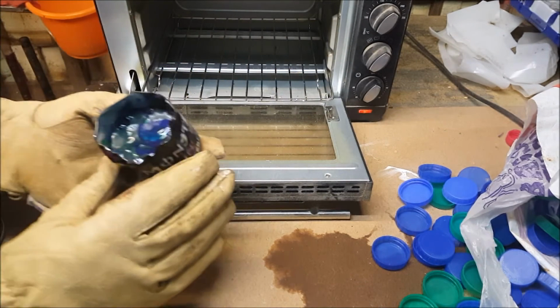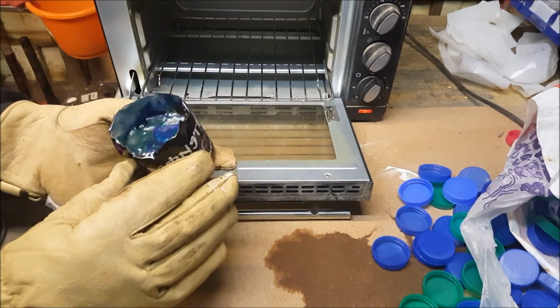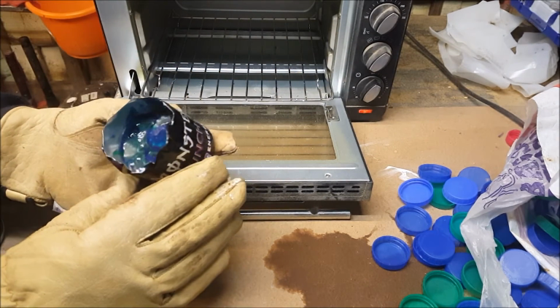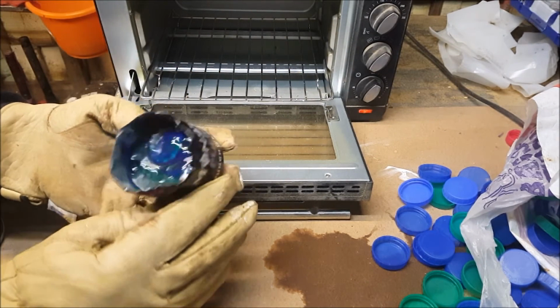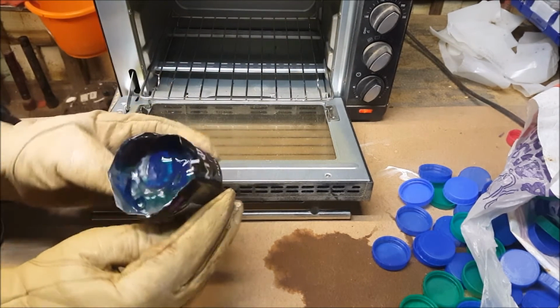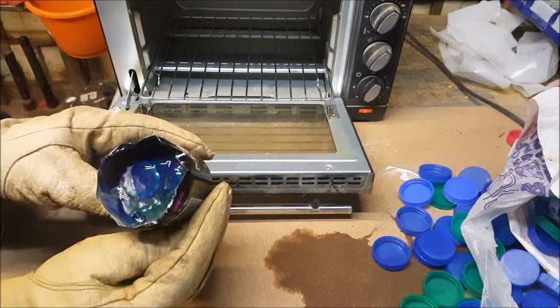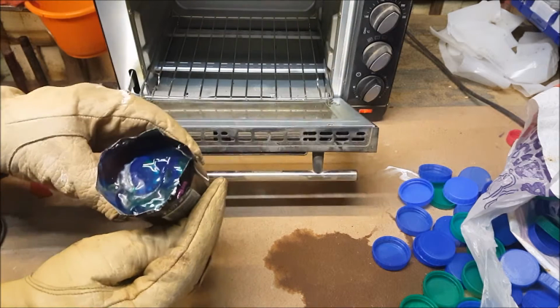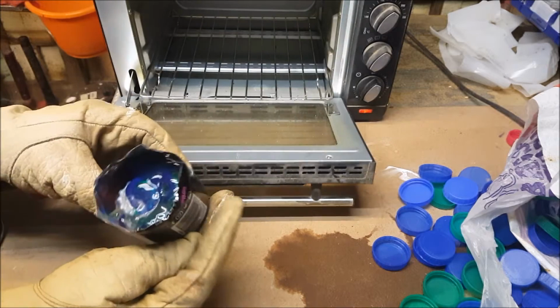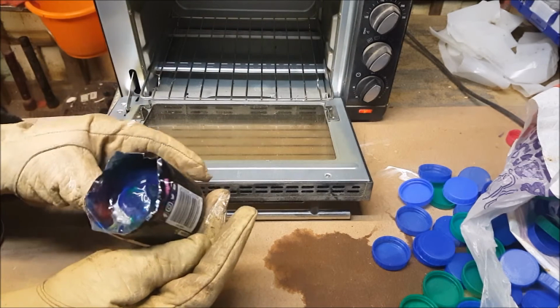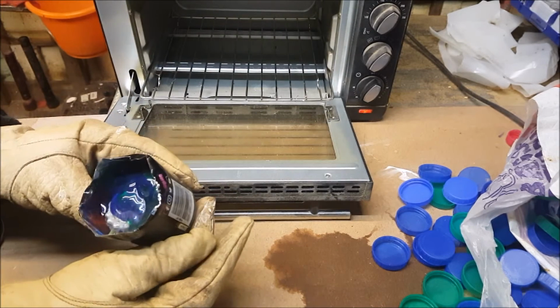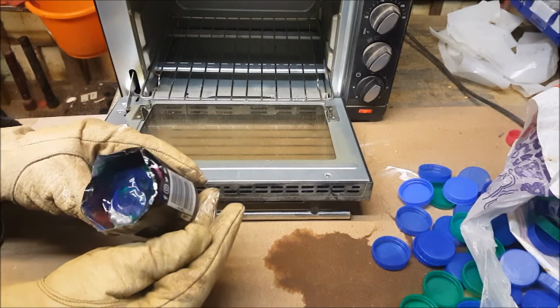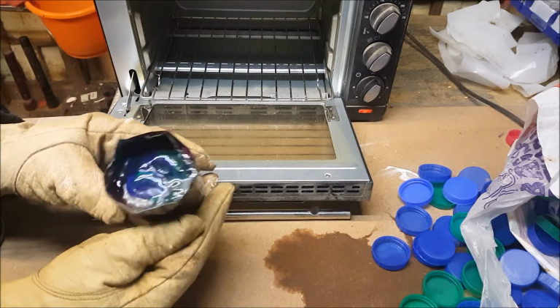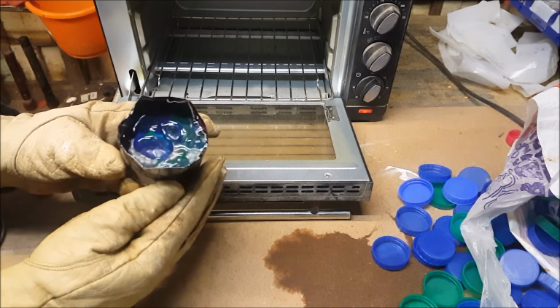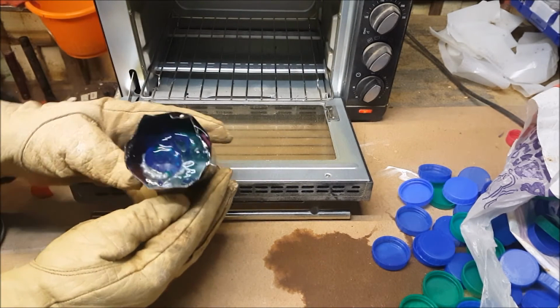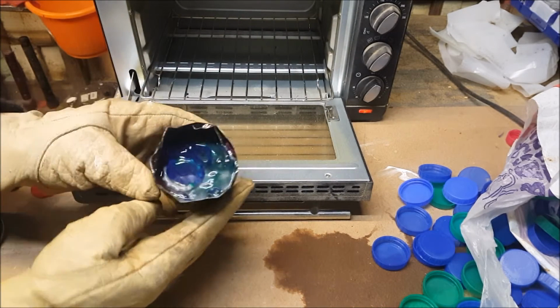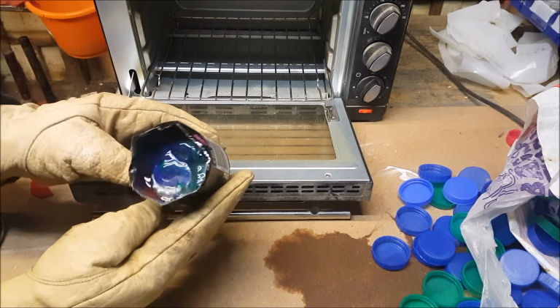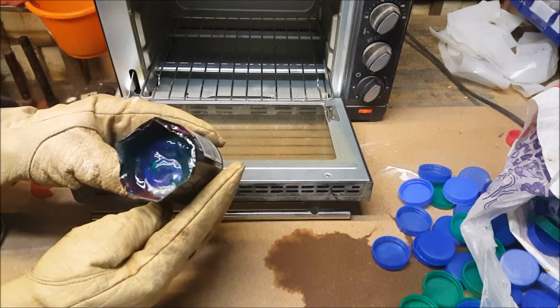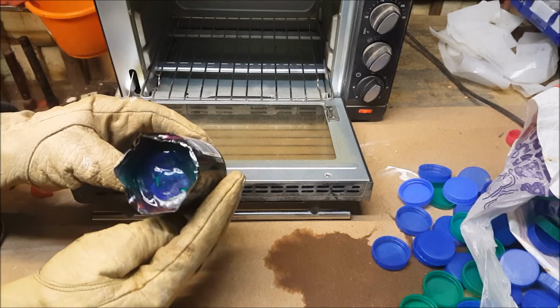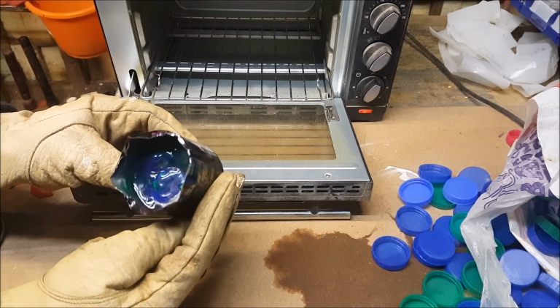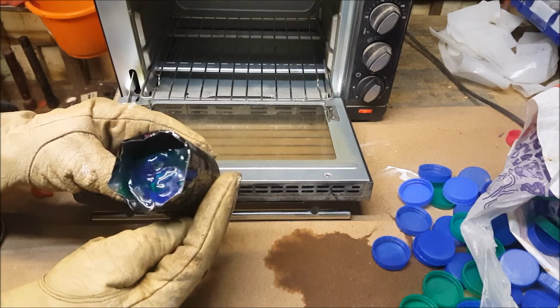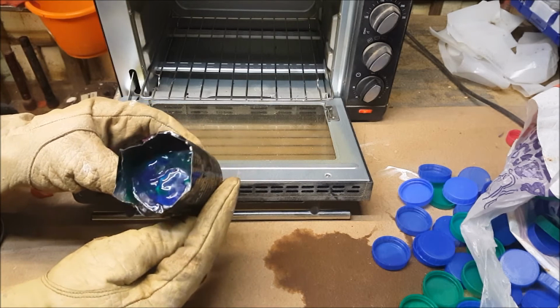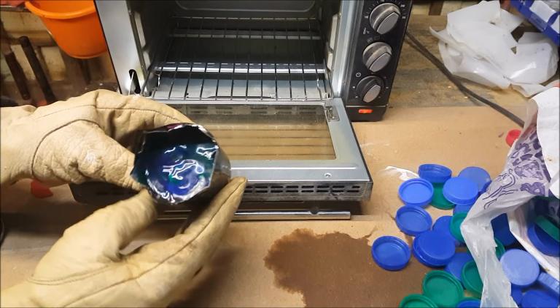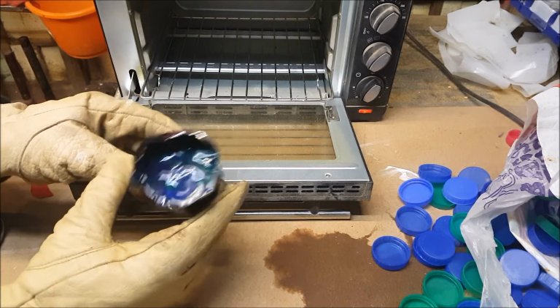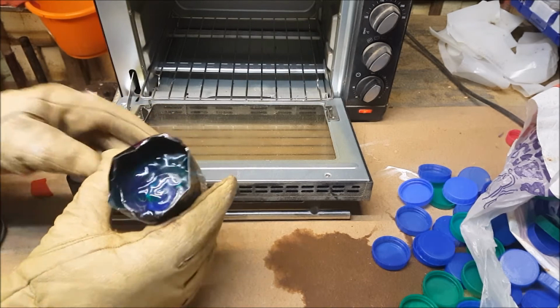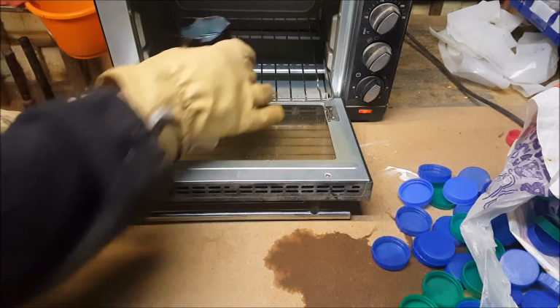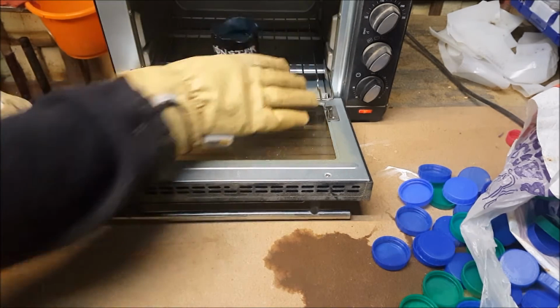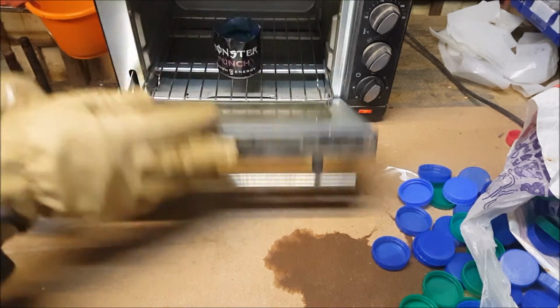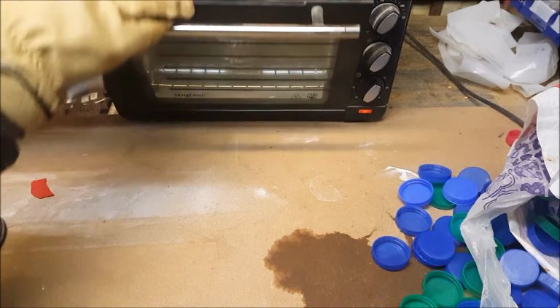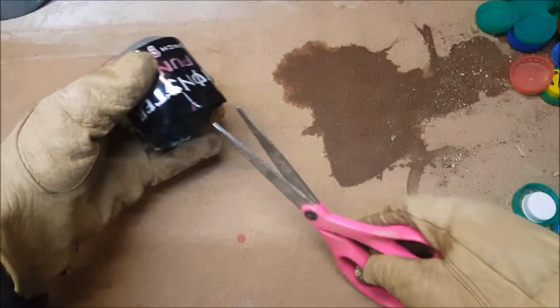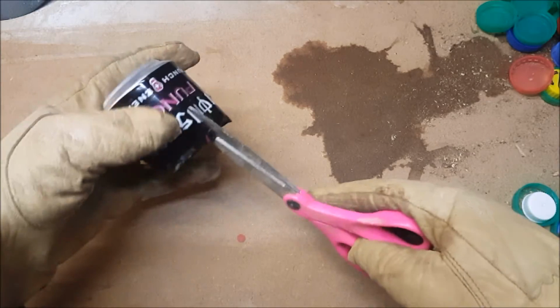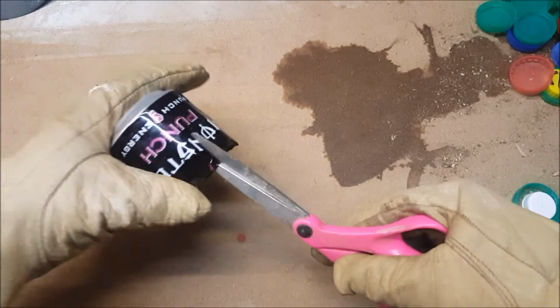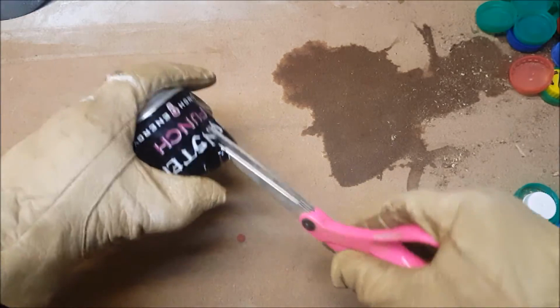So there you have it — blank ready. Just let that cool down now and then we'll make something out of it. Make sure you've got your gloves on.